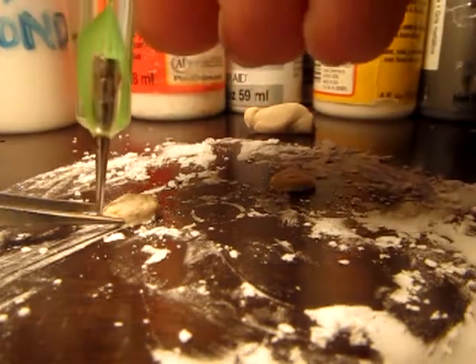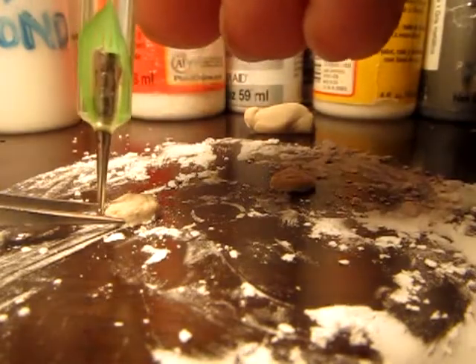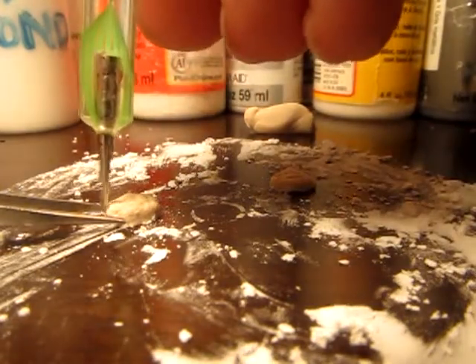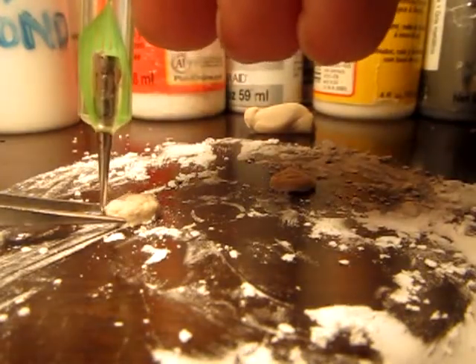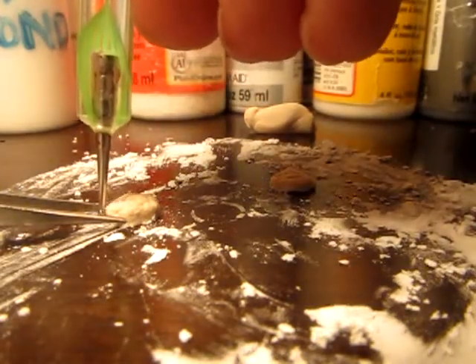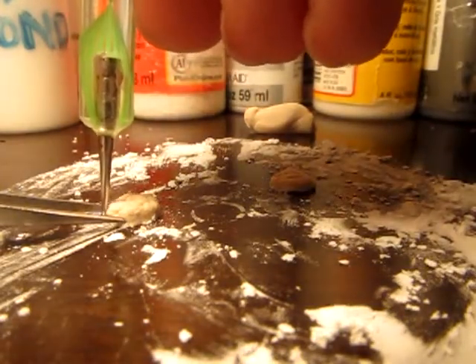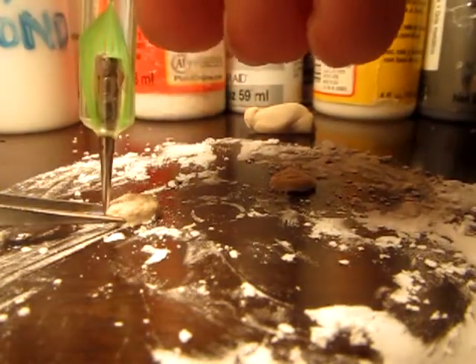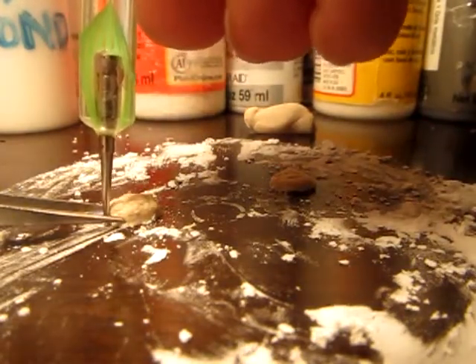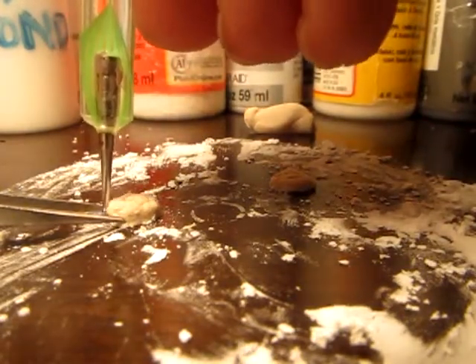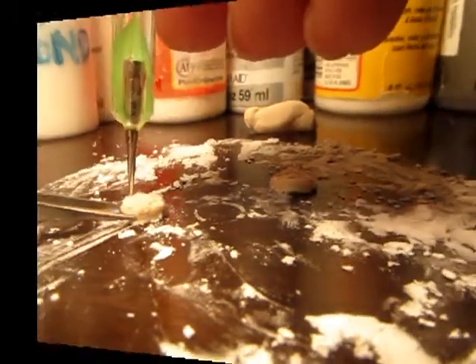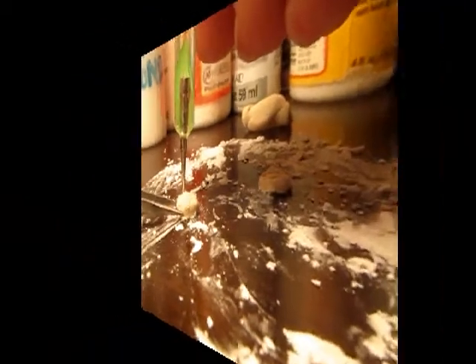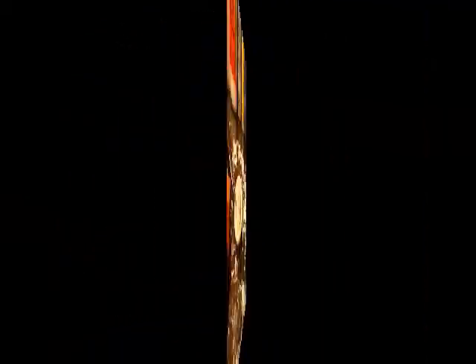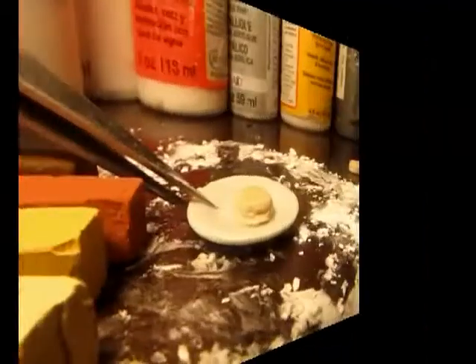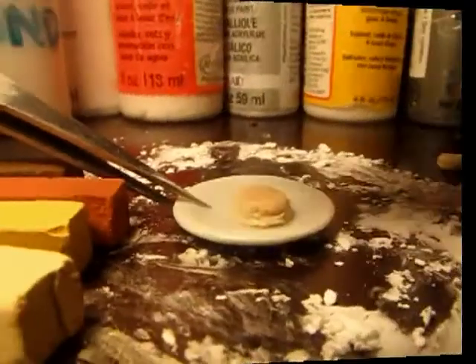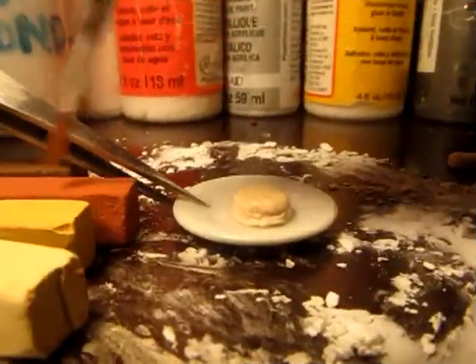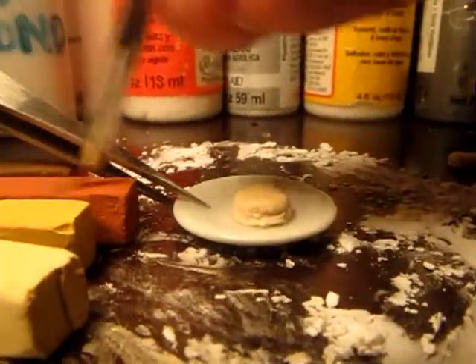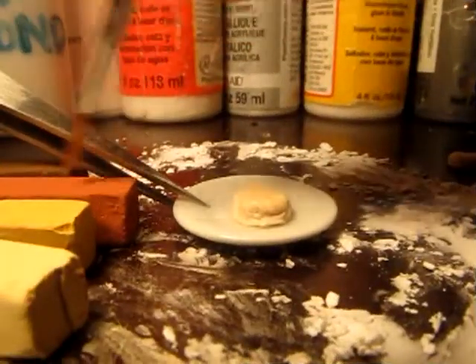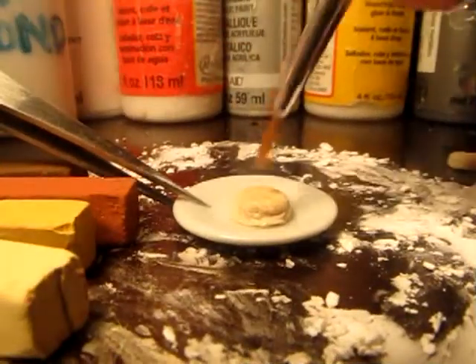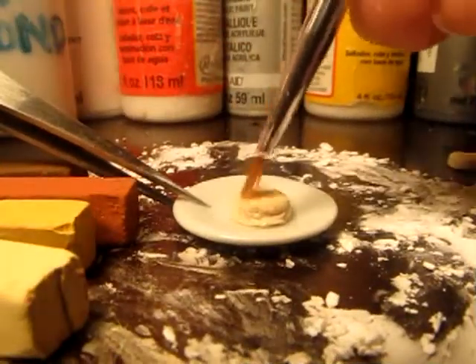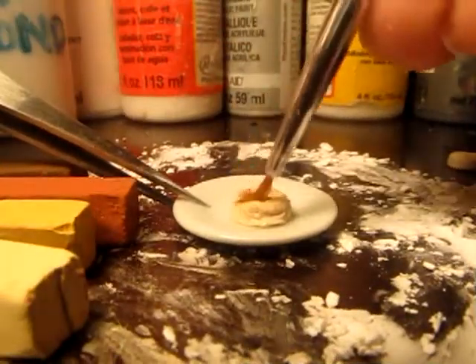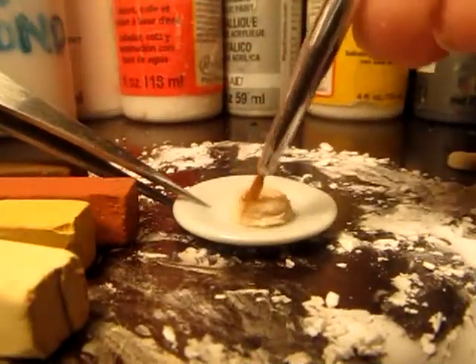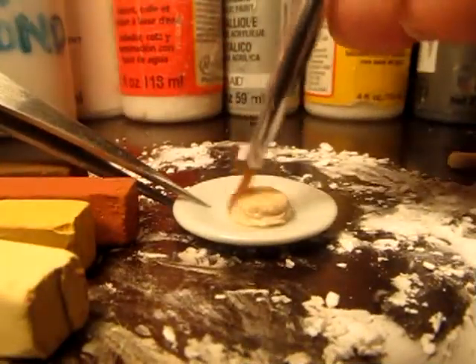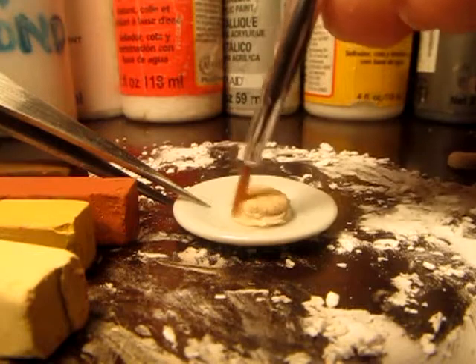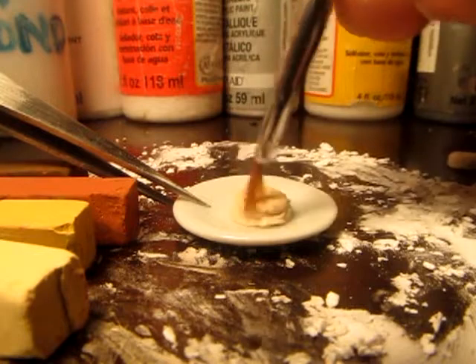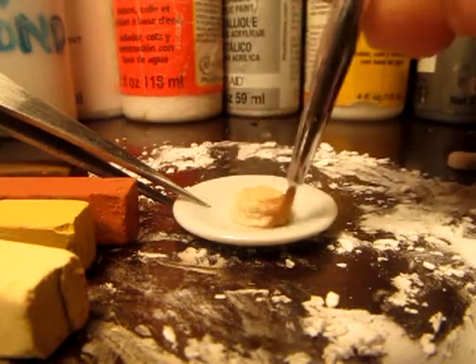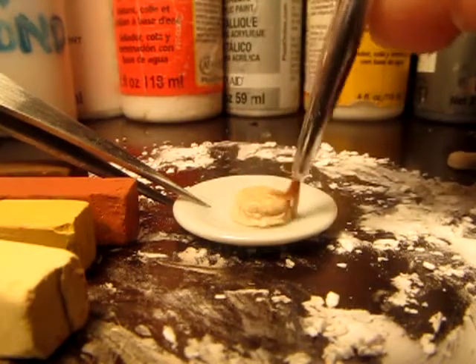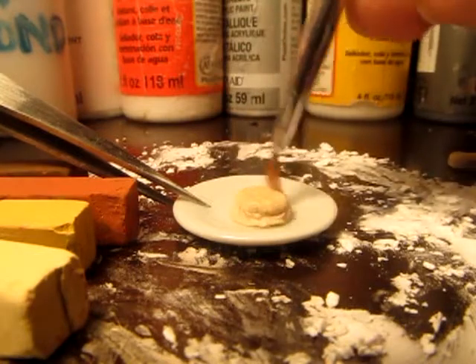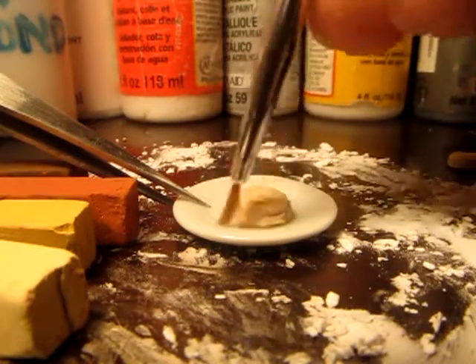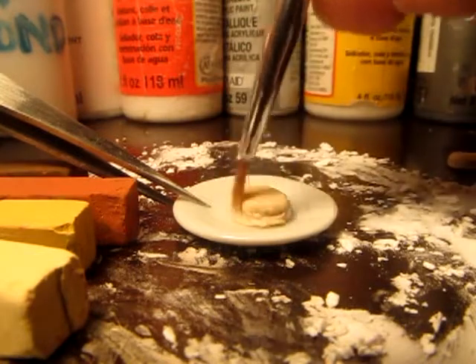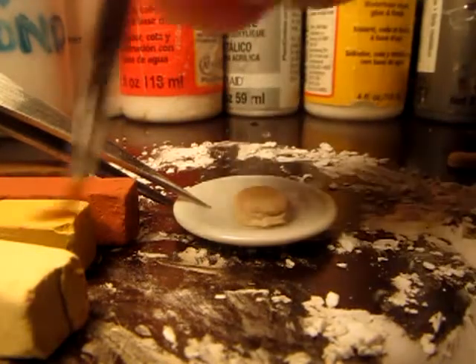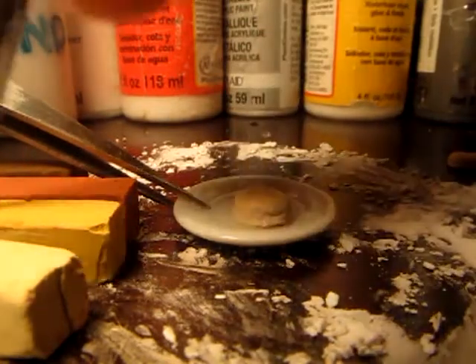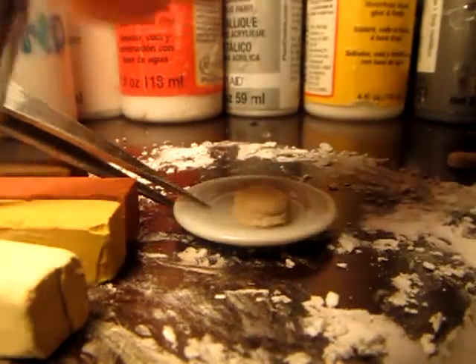Real biscuits, when they rise, have a little bit of an indentation right along the middle. Finally, it's time for shading. I put this one on a plate, and I'll go ahead and glue that in place a little bit later.